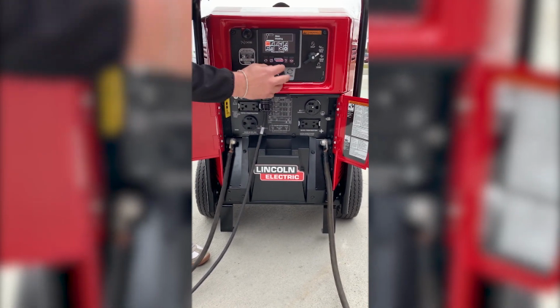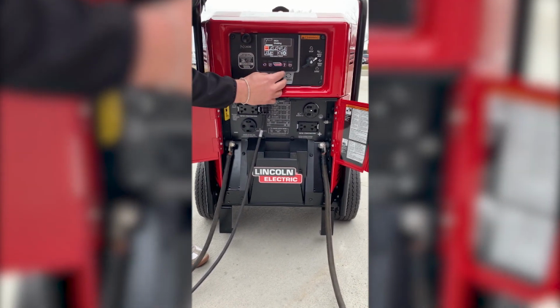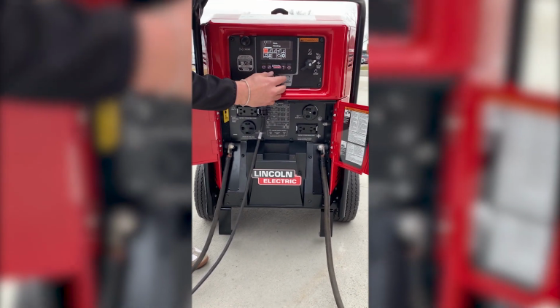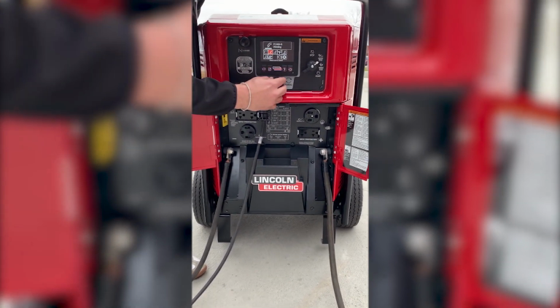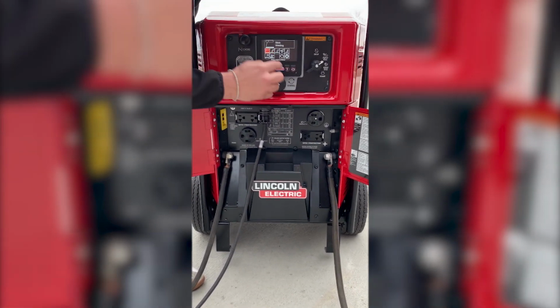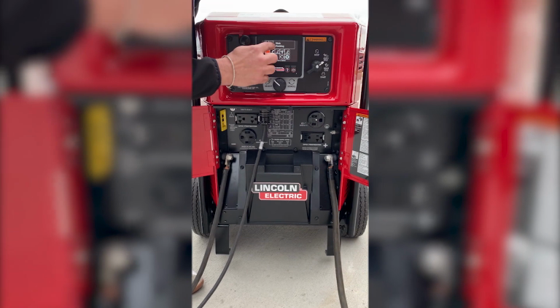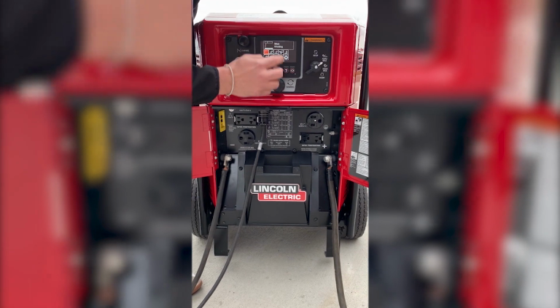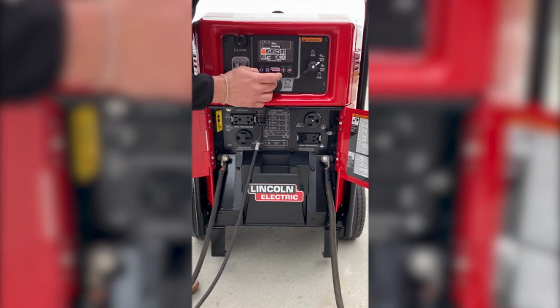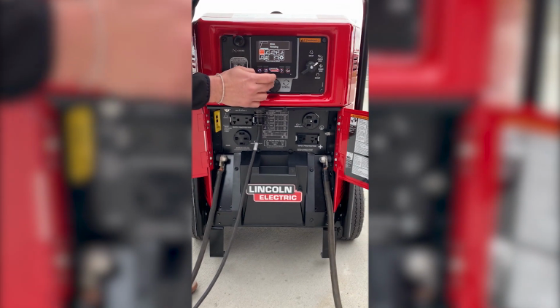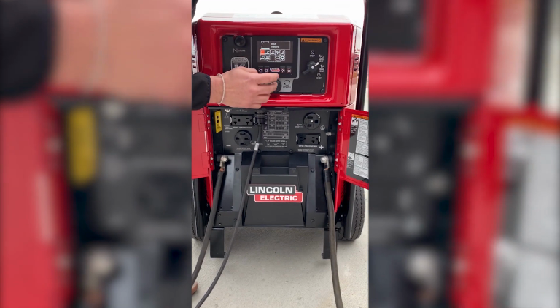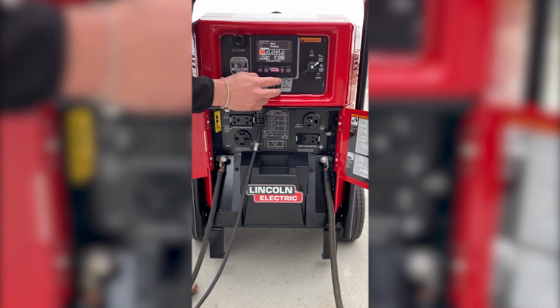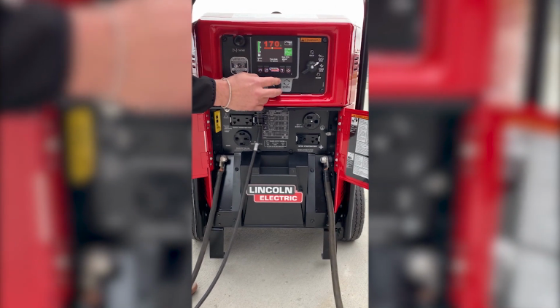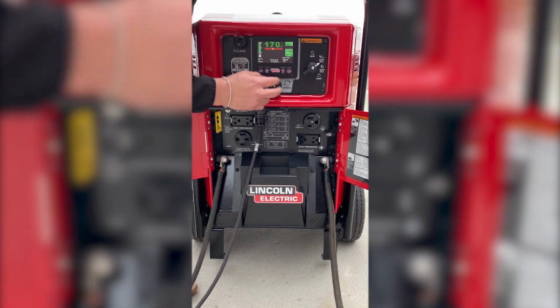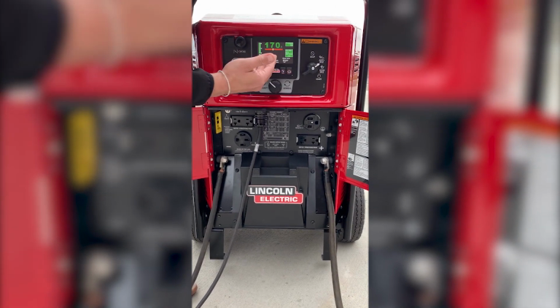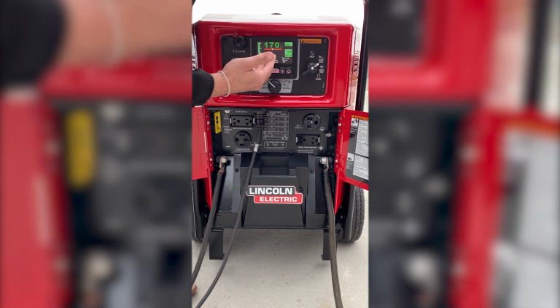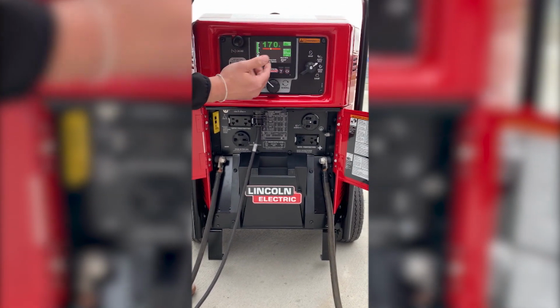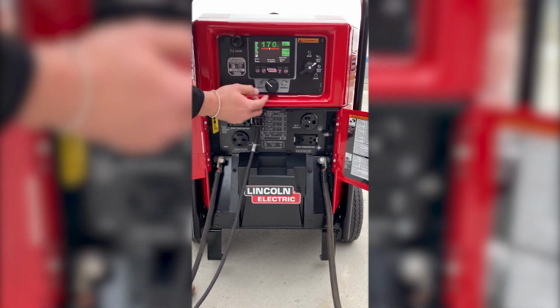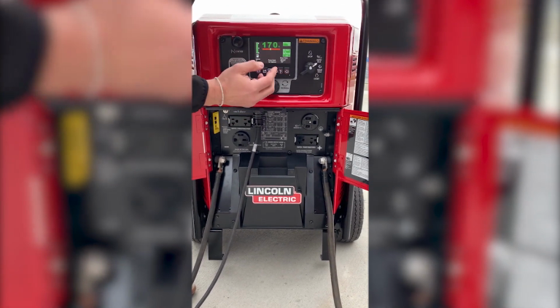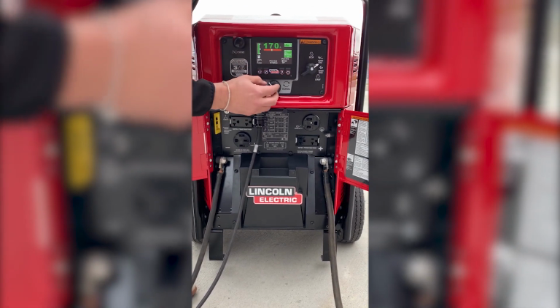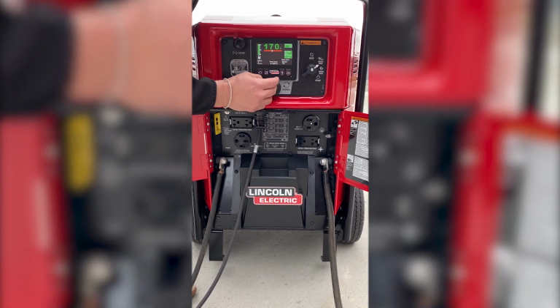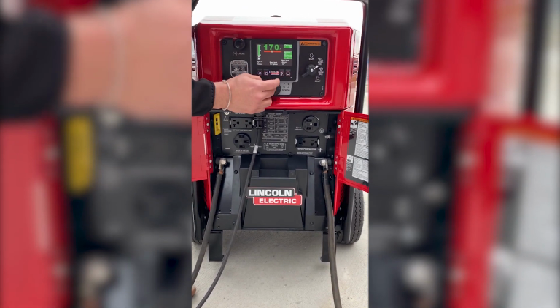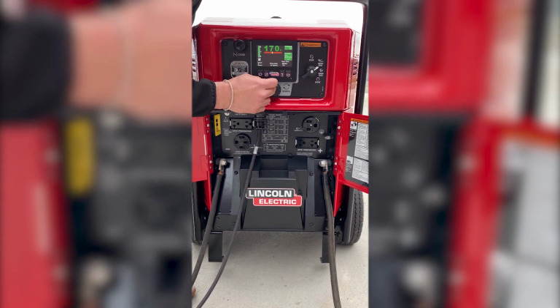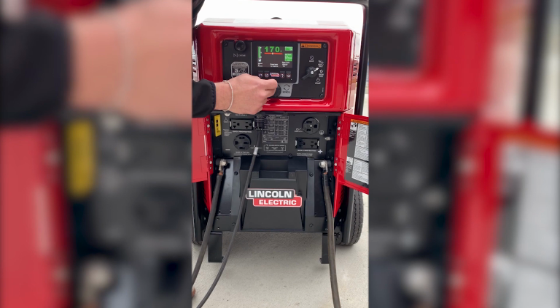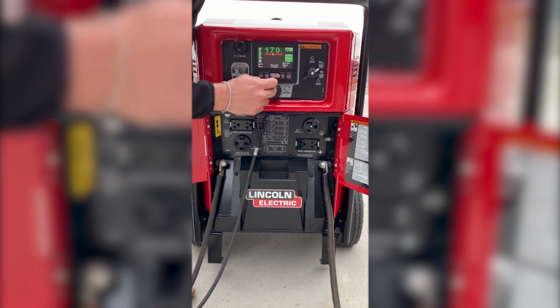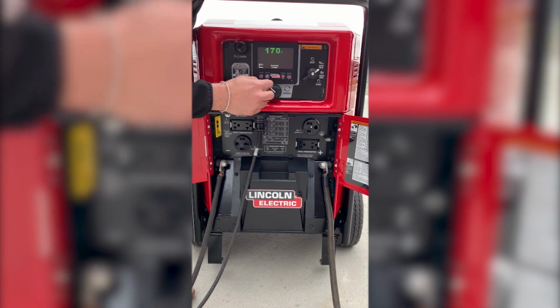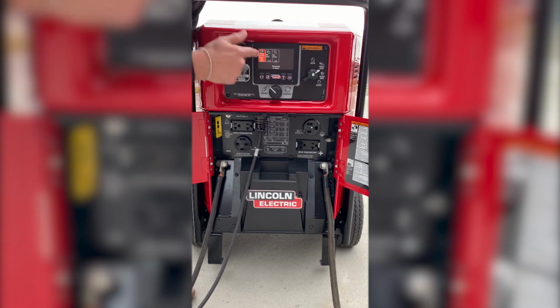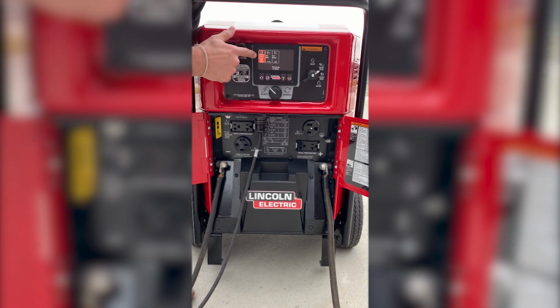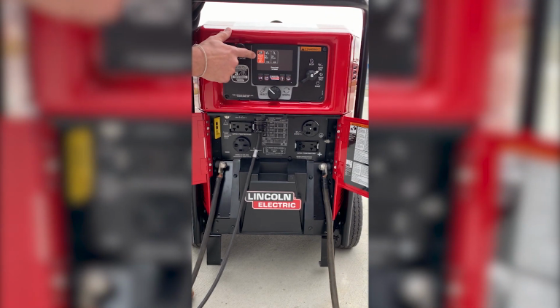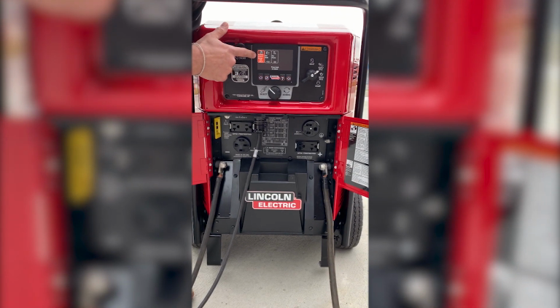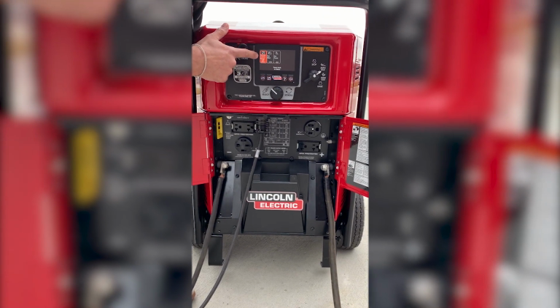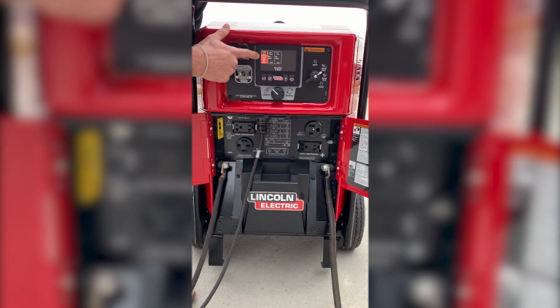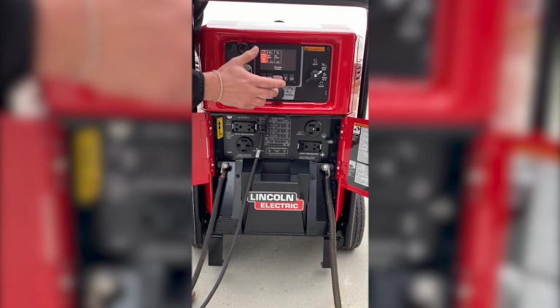Come over to your screen and choose stick welding. You'll have your range here. To use the remote, press the knob for more options and choose remote control range.